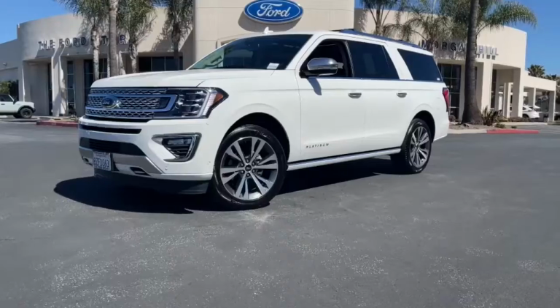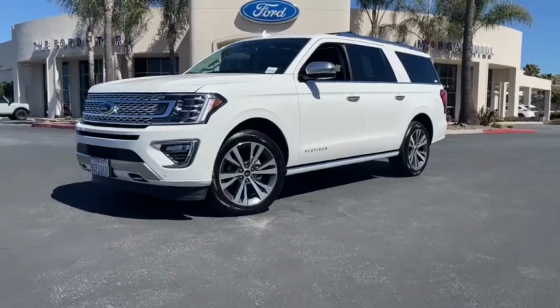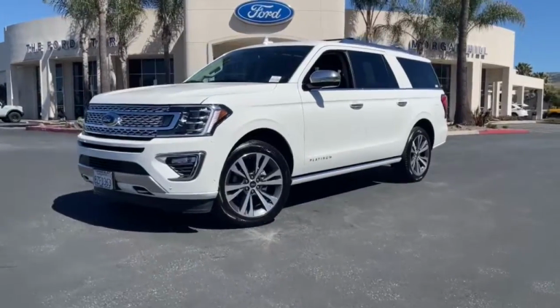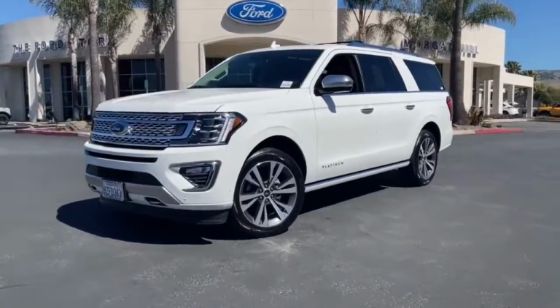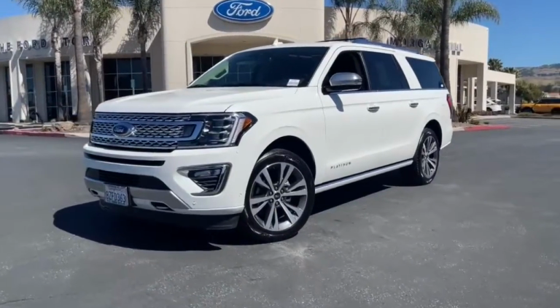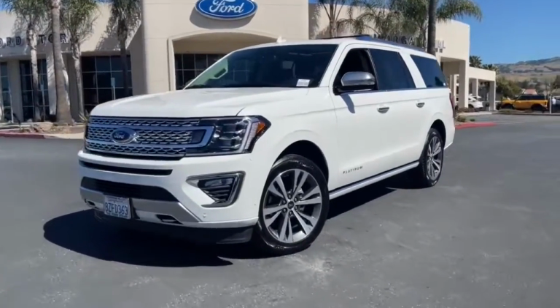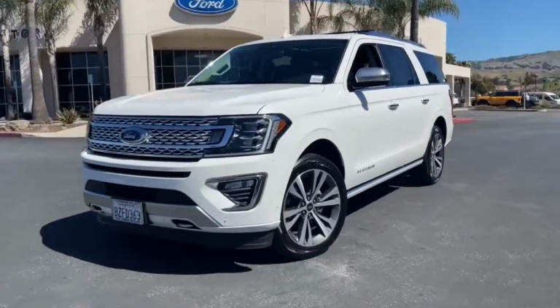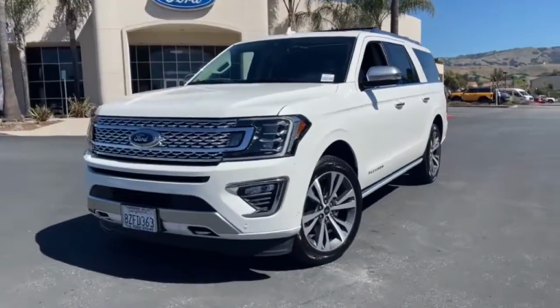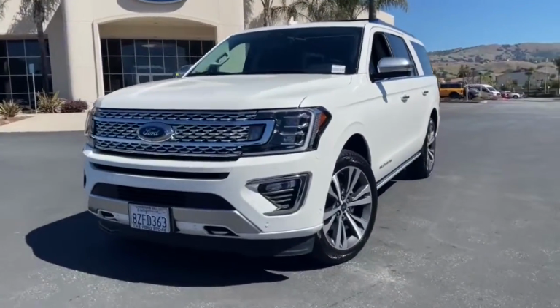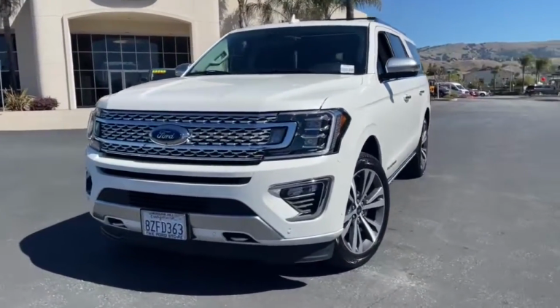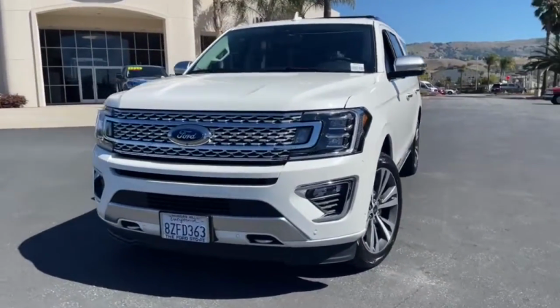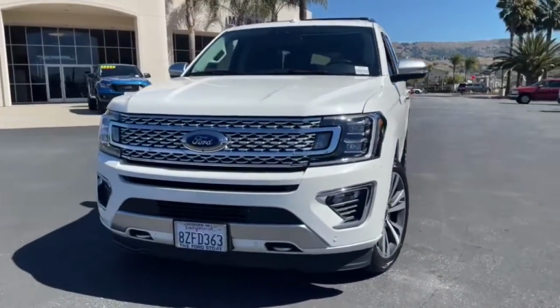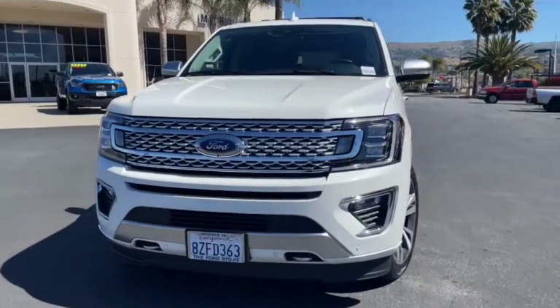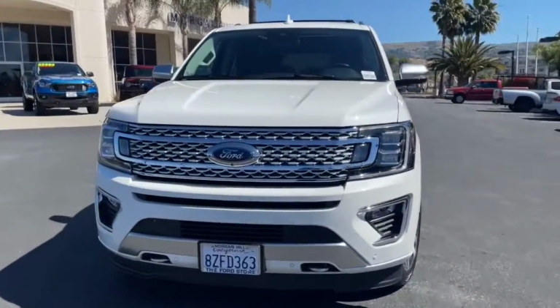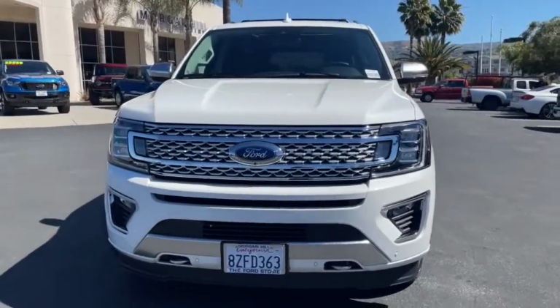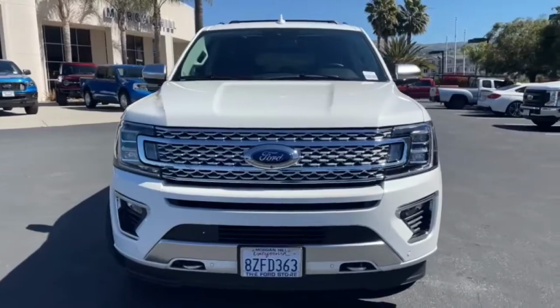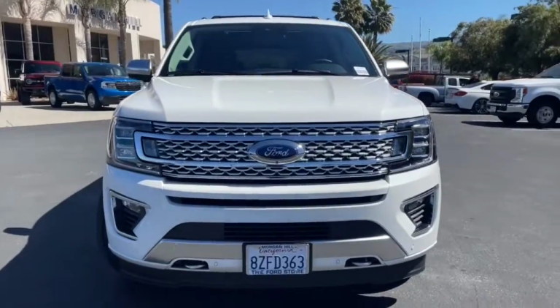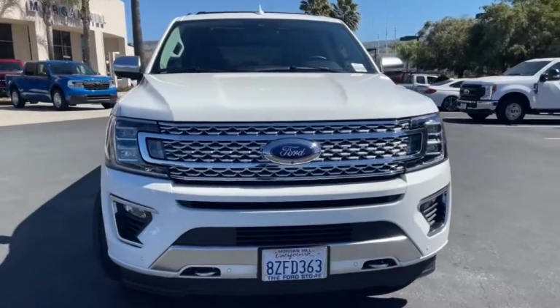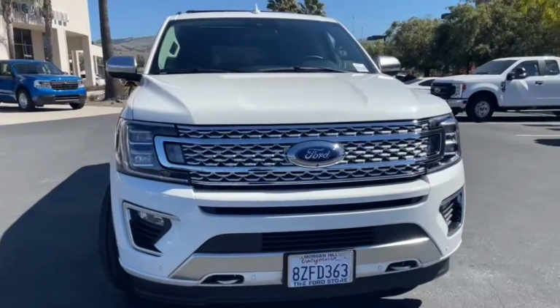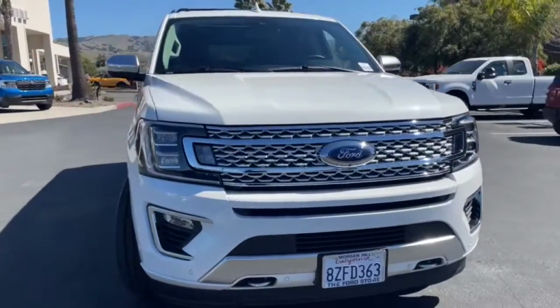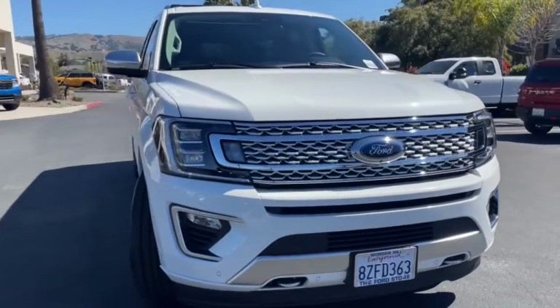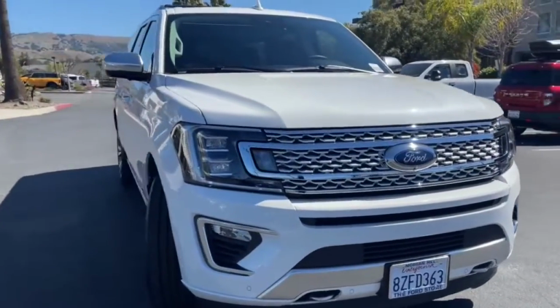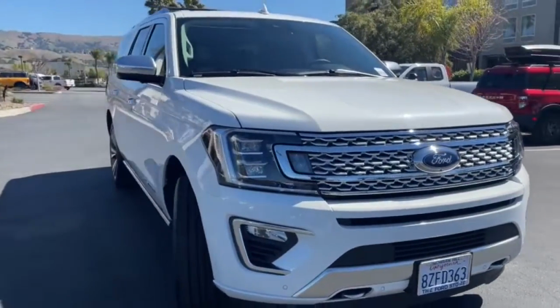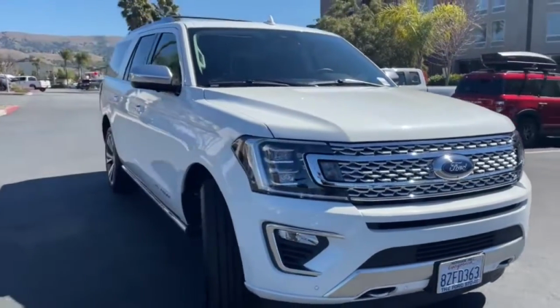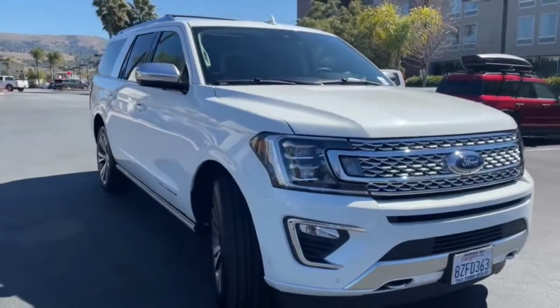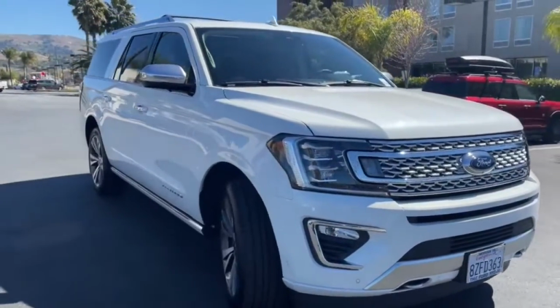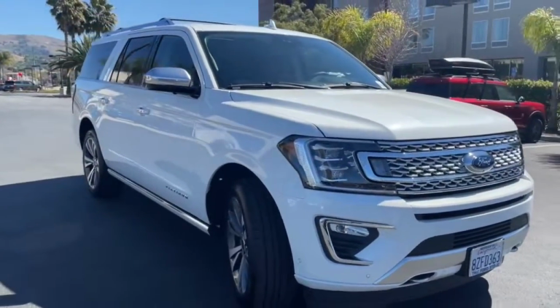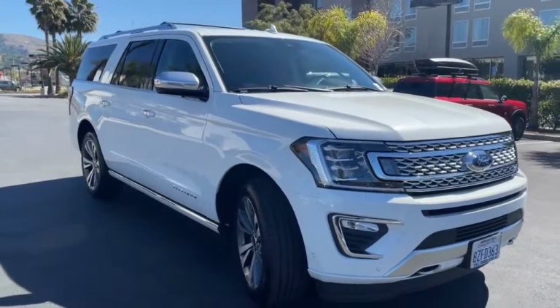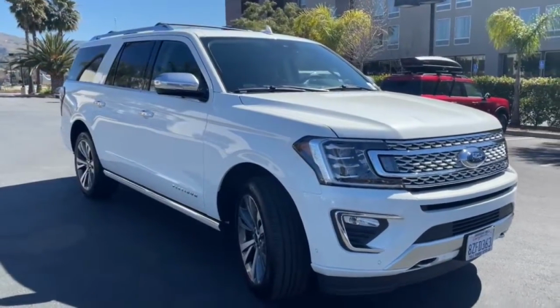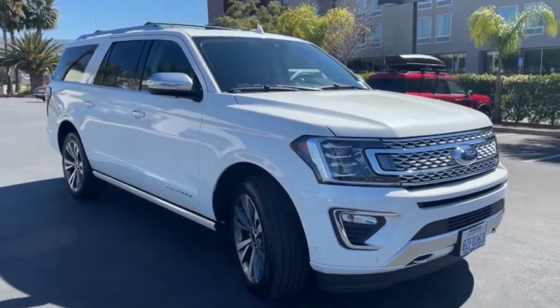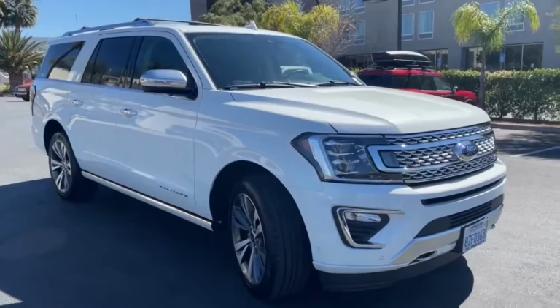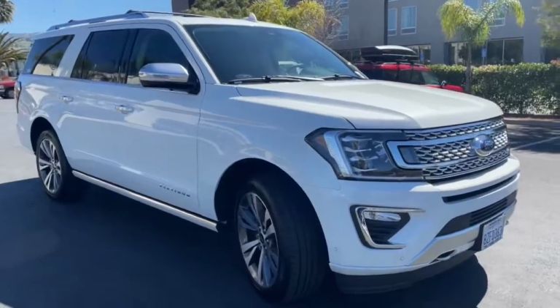Picture yourself in the 2021 Ford Expedition Max. With less than 5,000 miles on the odometer, this vehicle provides excellent value.